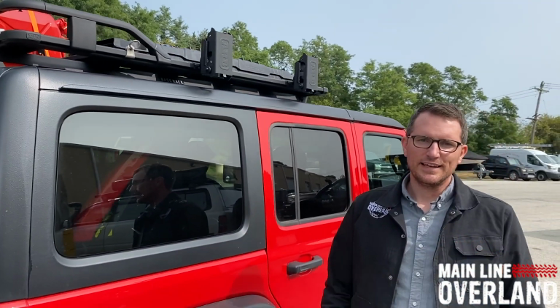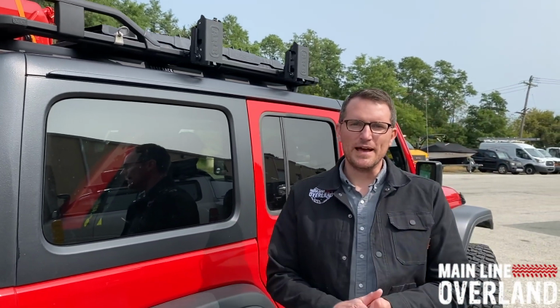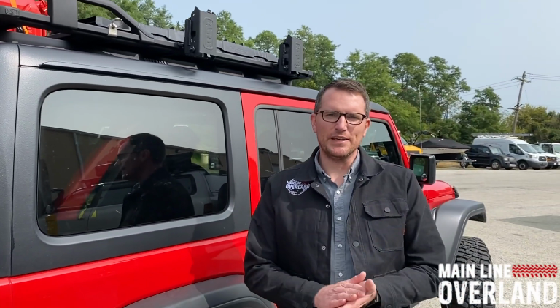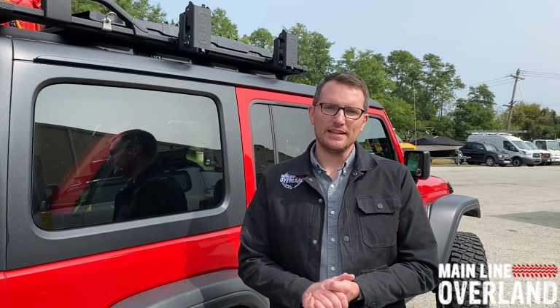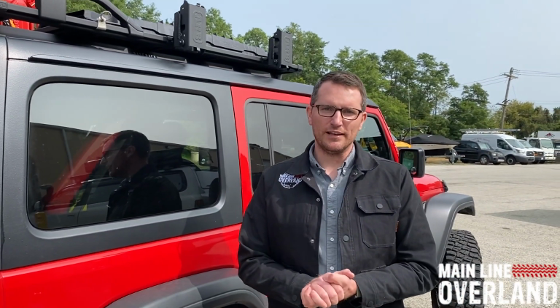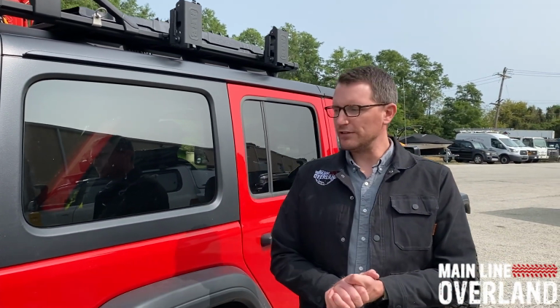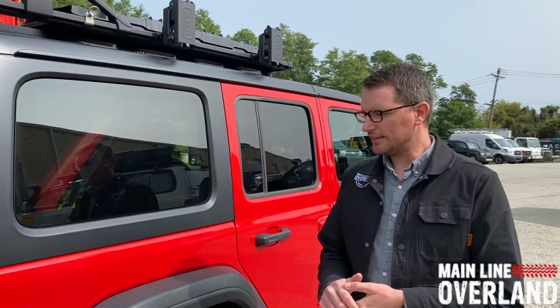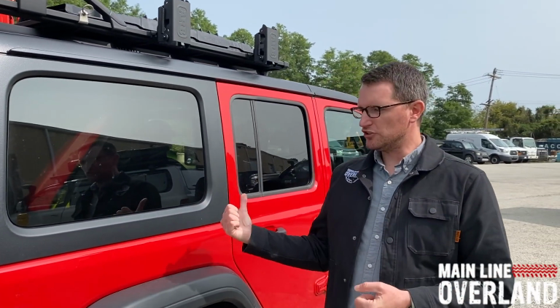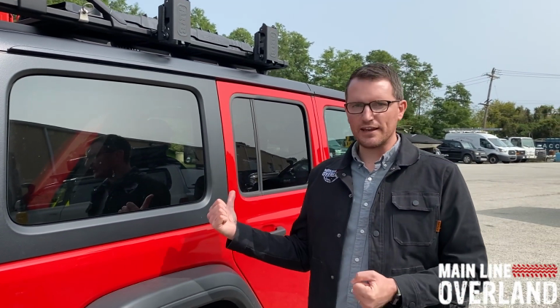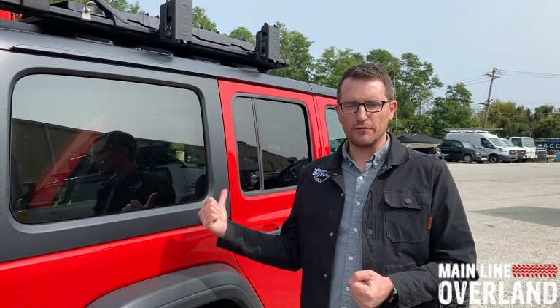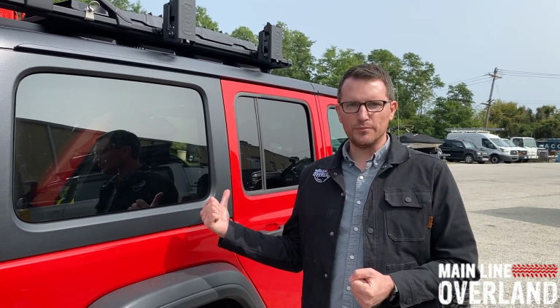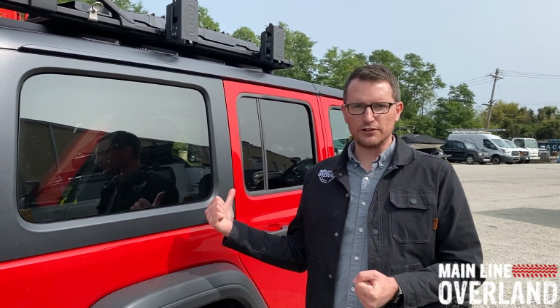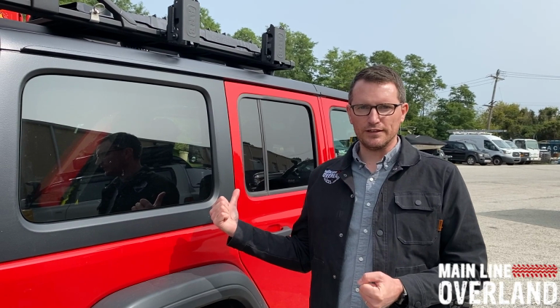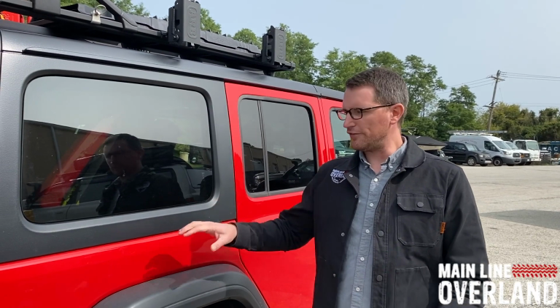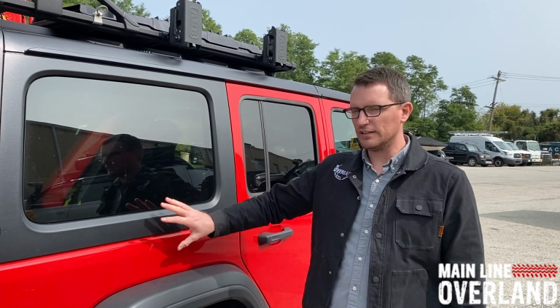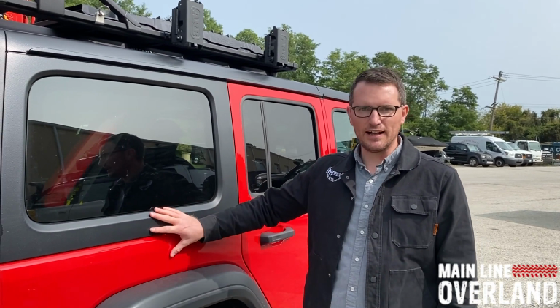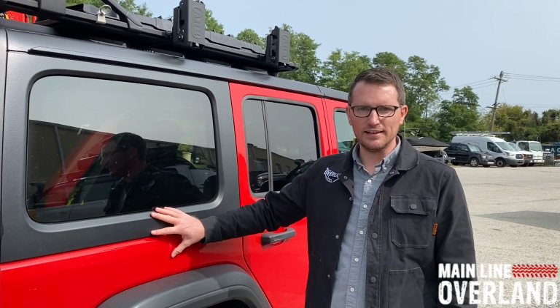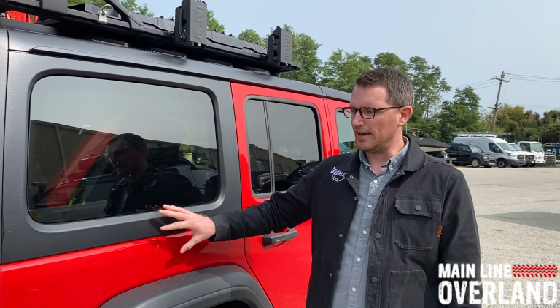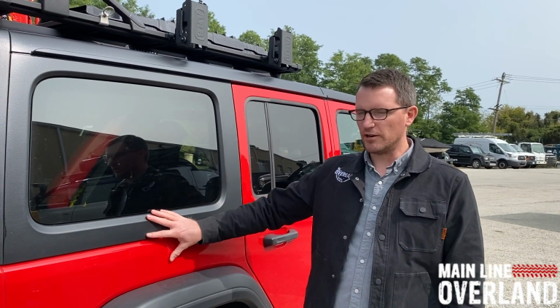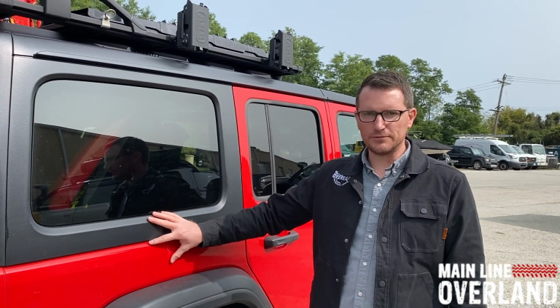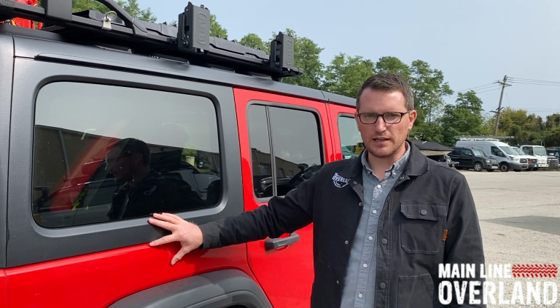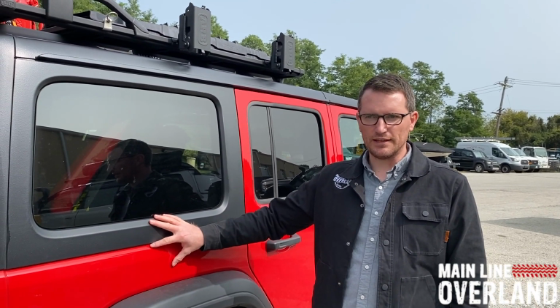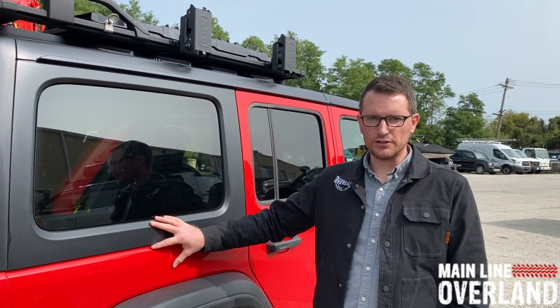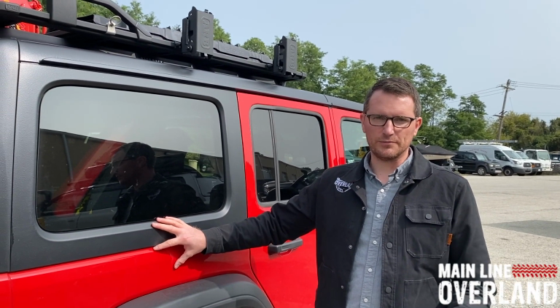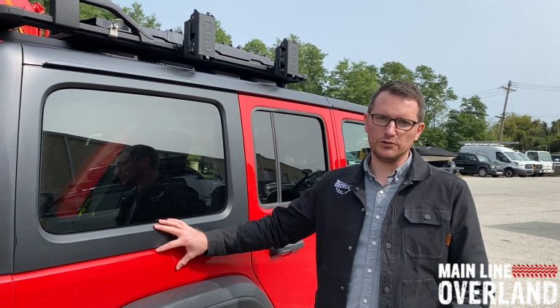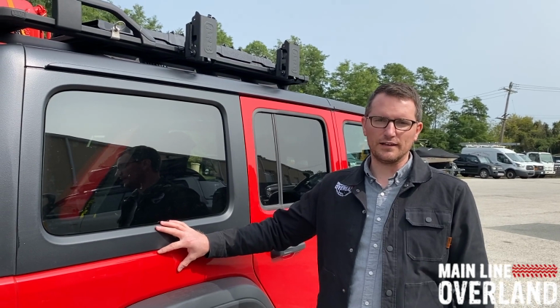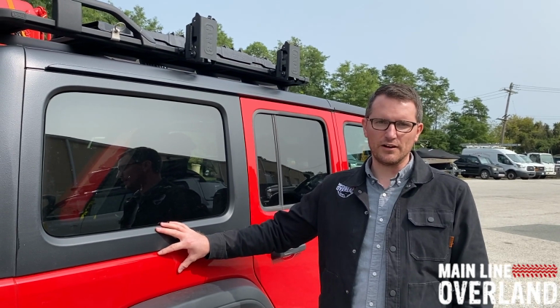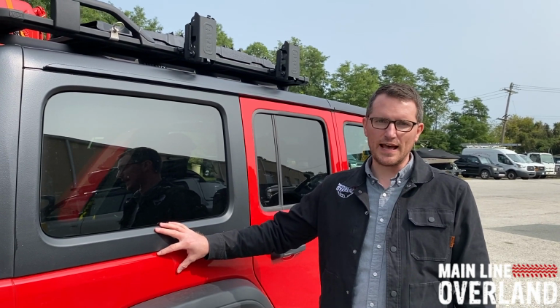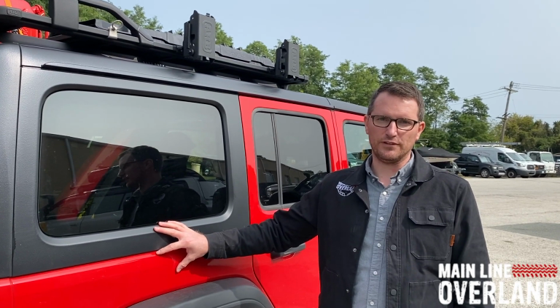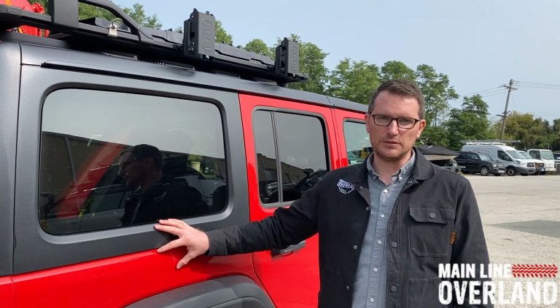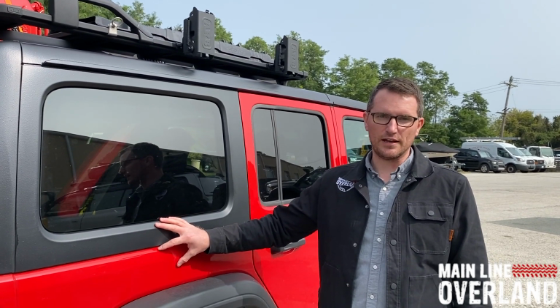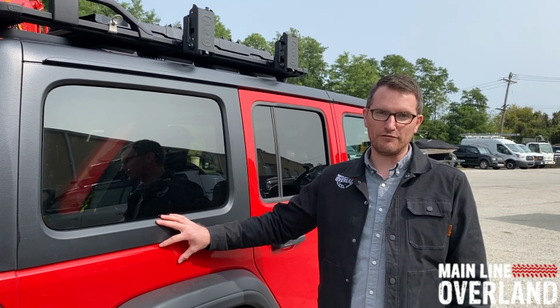Hey, Matt Henwood here with Mainline Overland. We've got the Jeep JL from ARB that just rolled in — it's affectionately named Ozzy. The ARB rep just rolled up with it, and we want to show you some of the cool new products that ARB has for the Jeep JL platform.